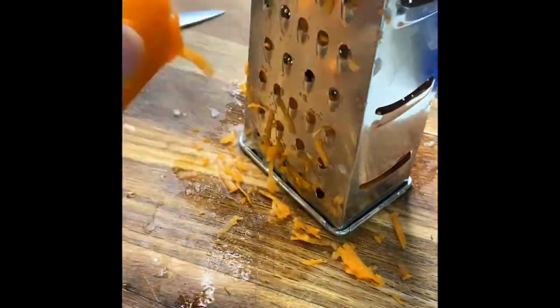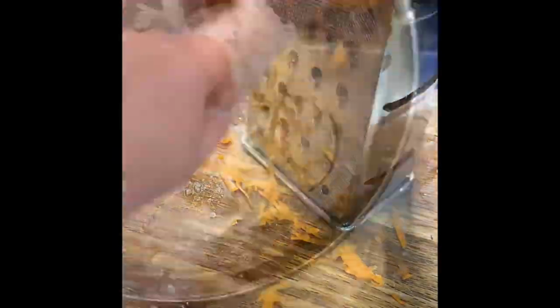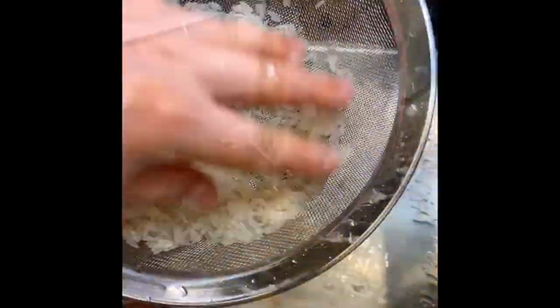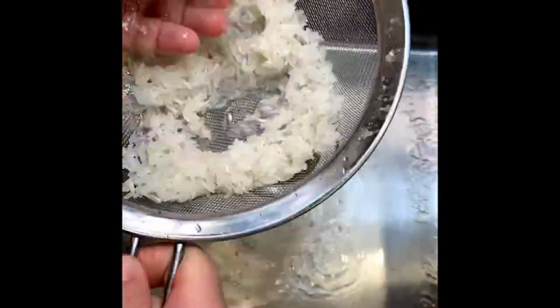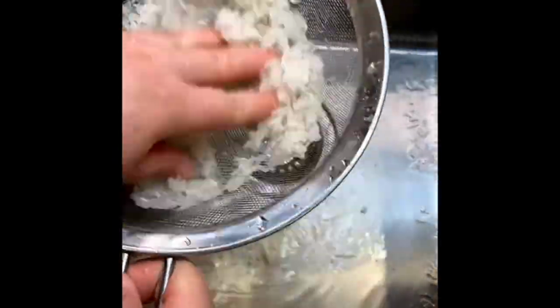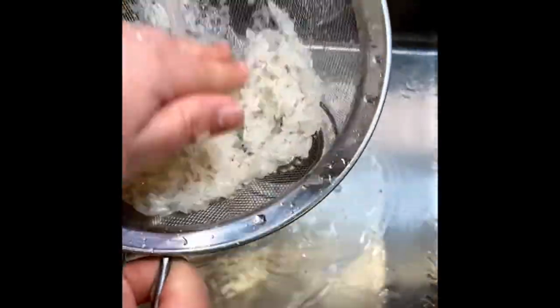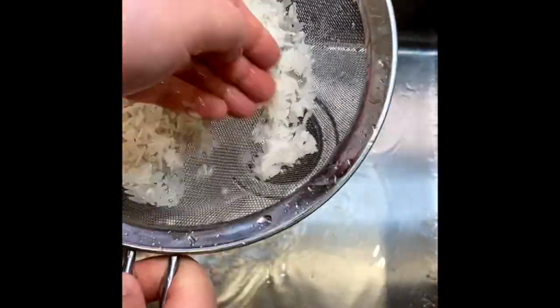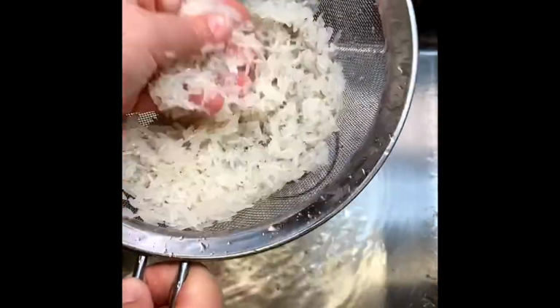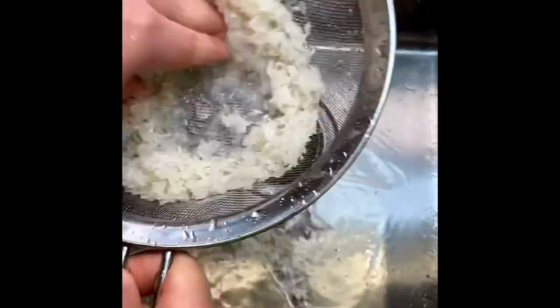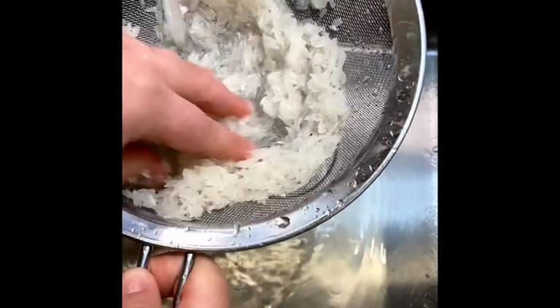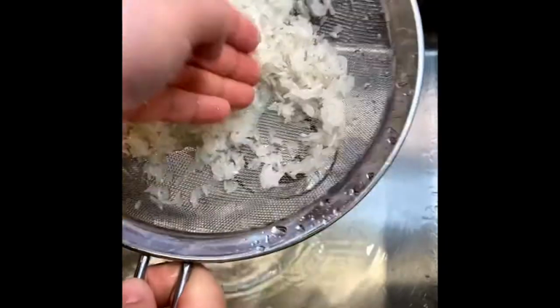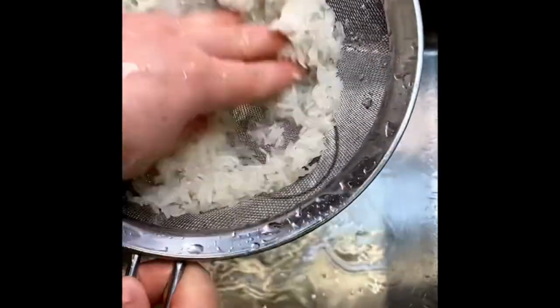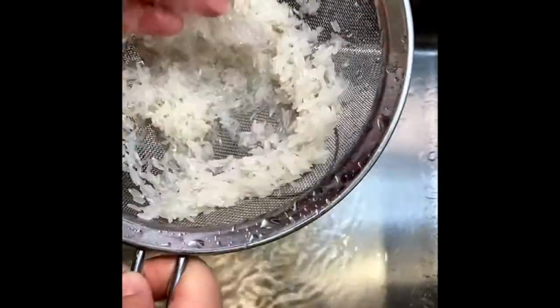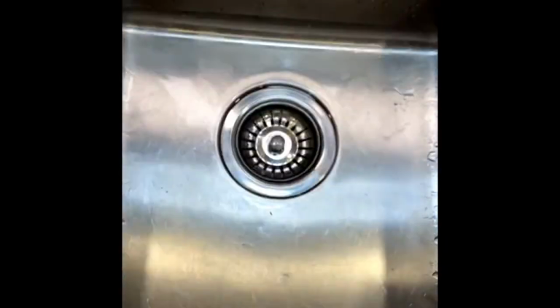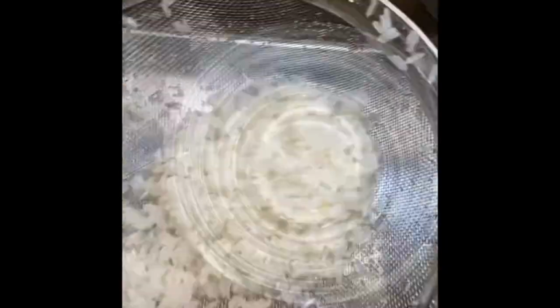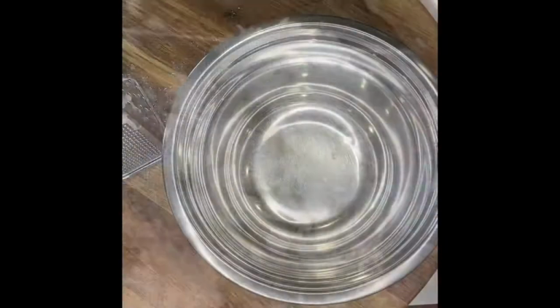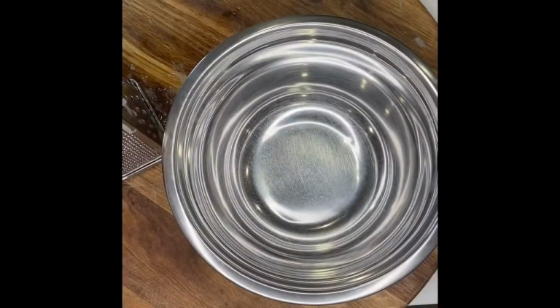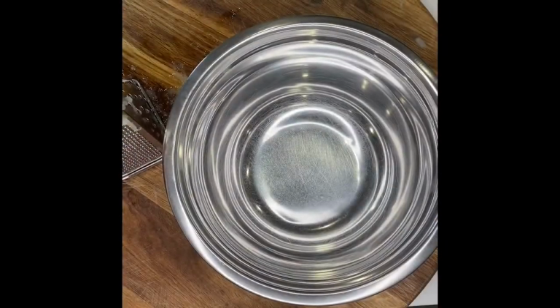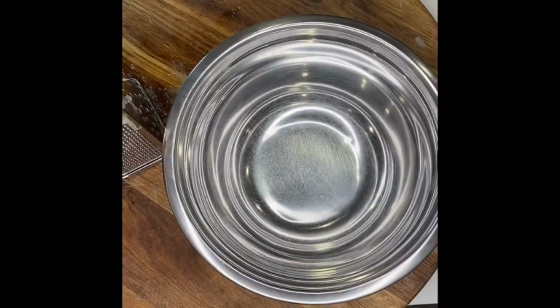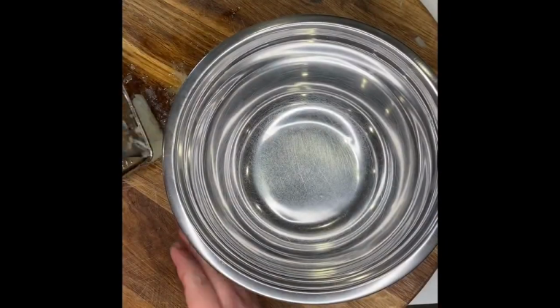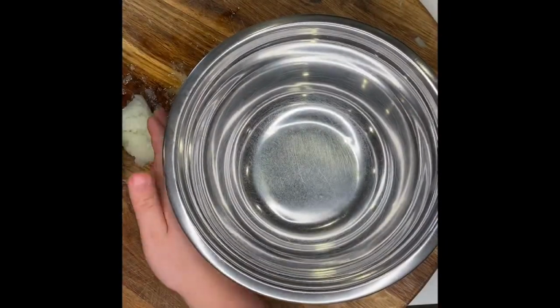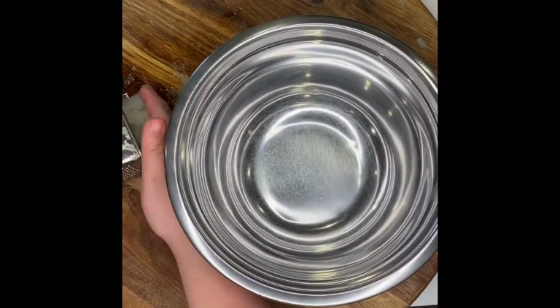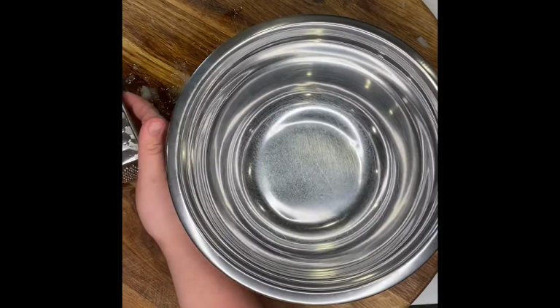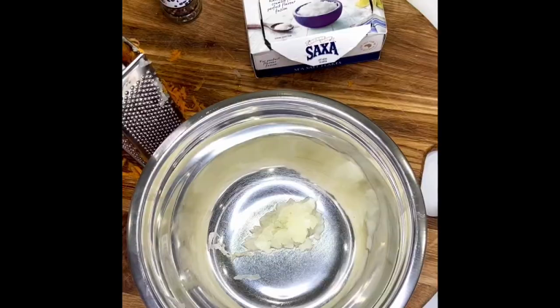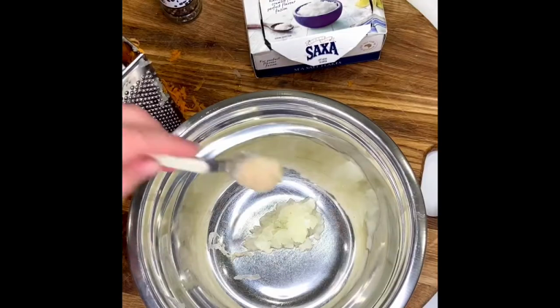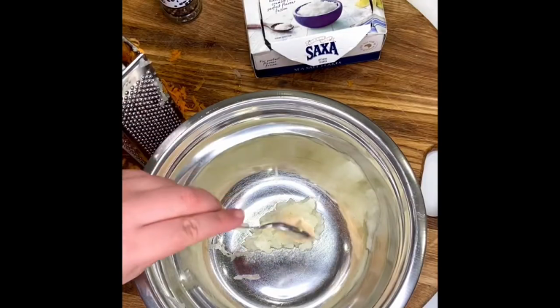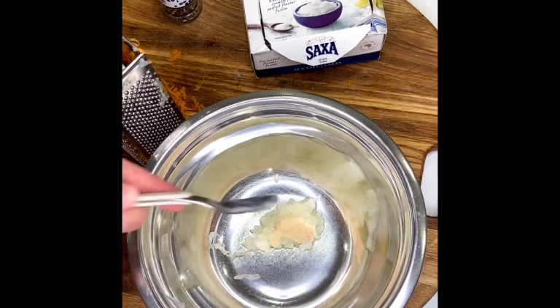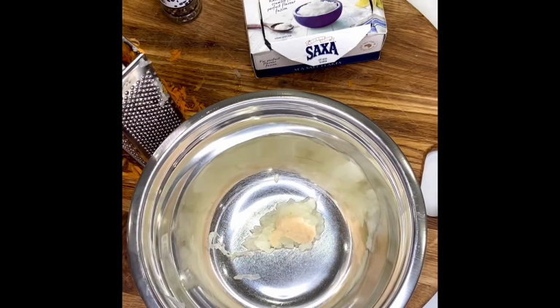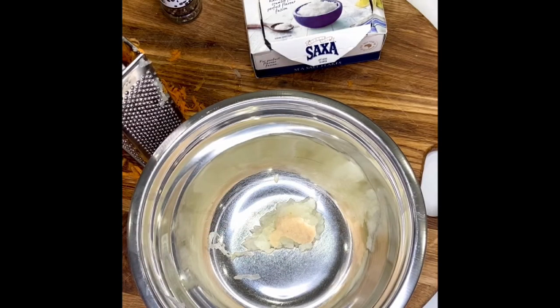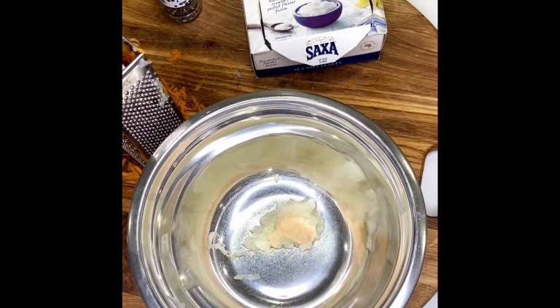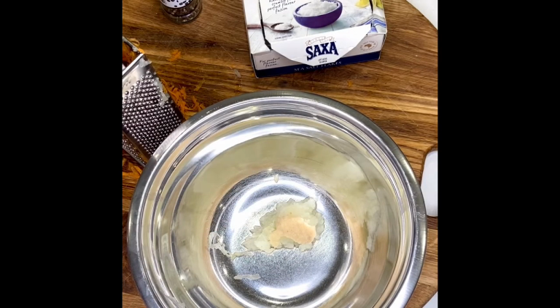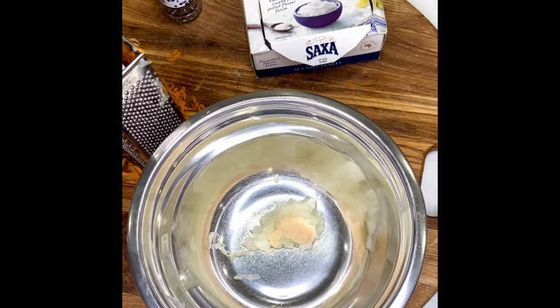Remove all the starch from the rice by rinsing it off and making sure the water runs clear. Then pop in your whole onion along with a tablespoon of minced garlic.